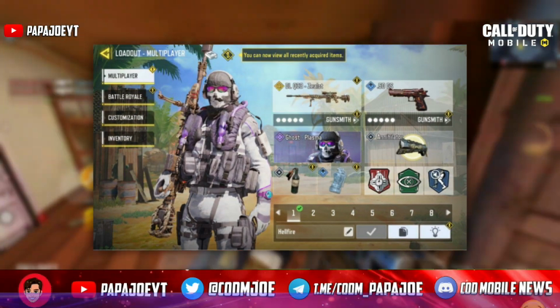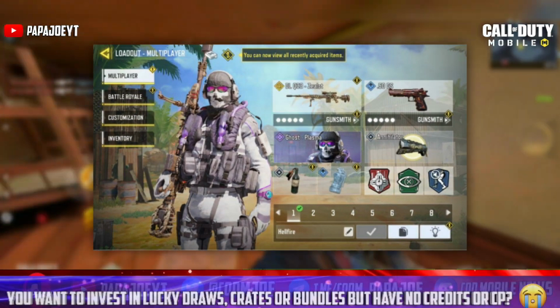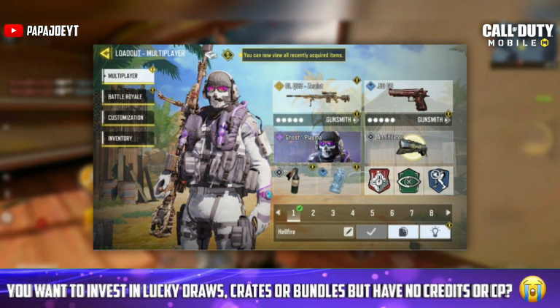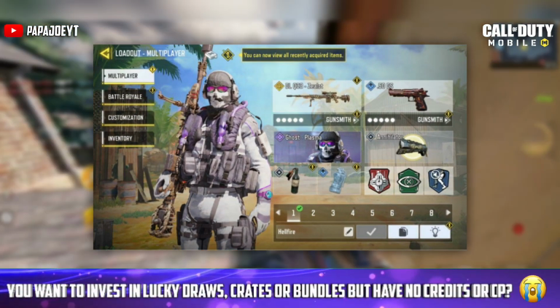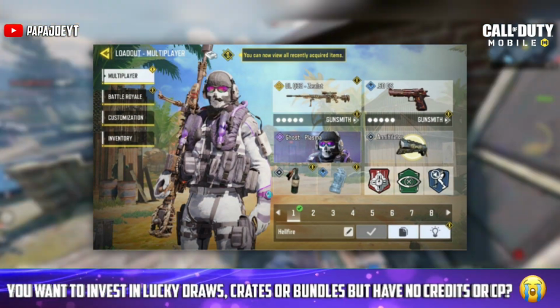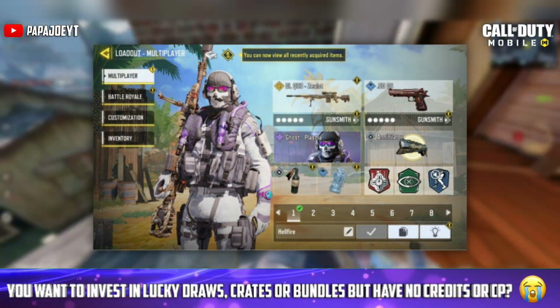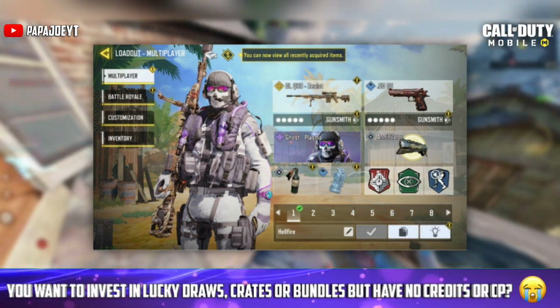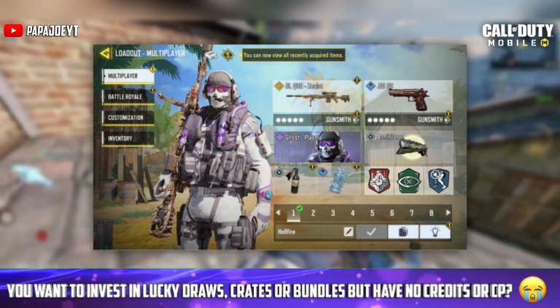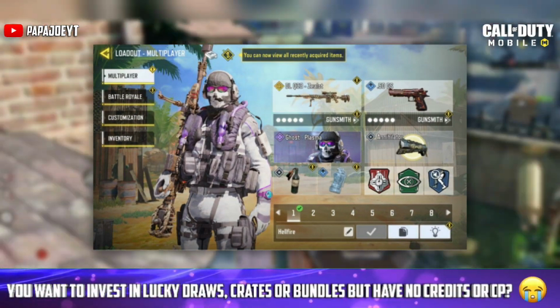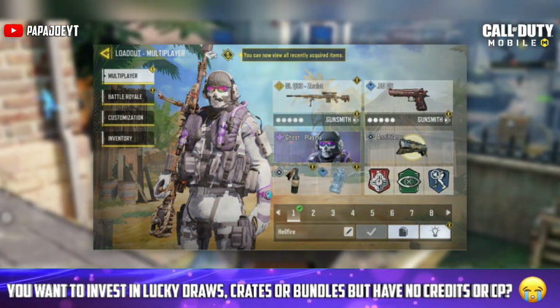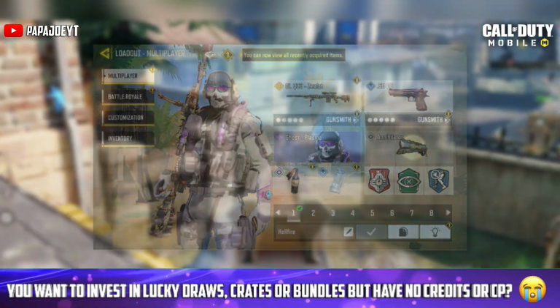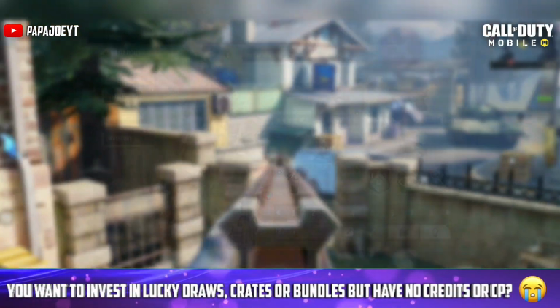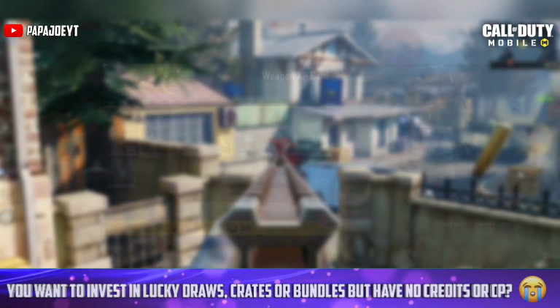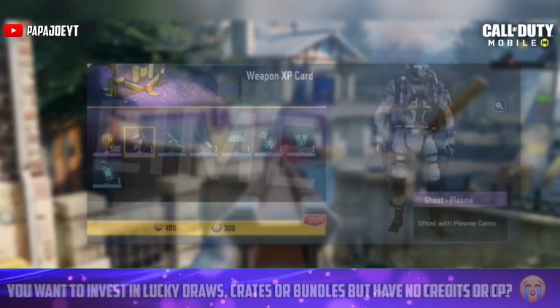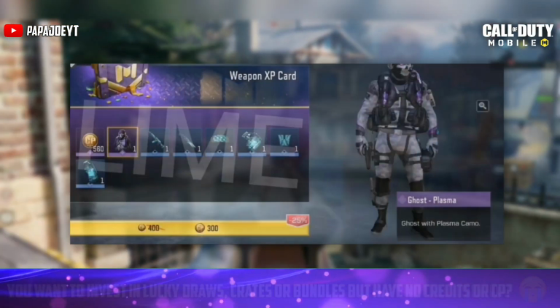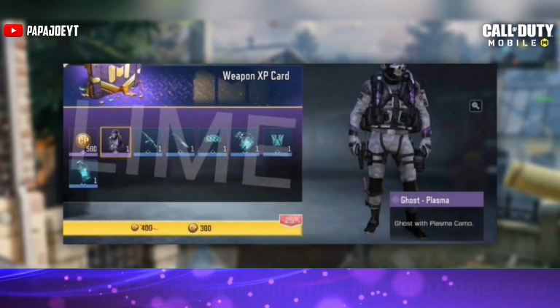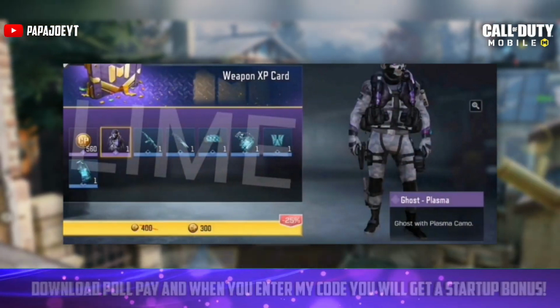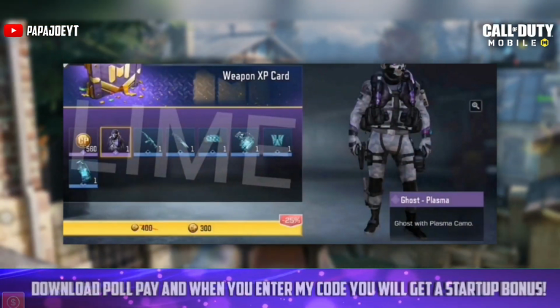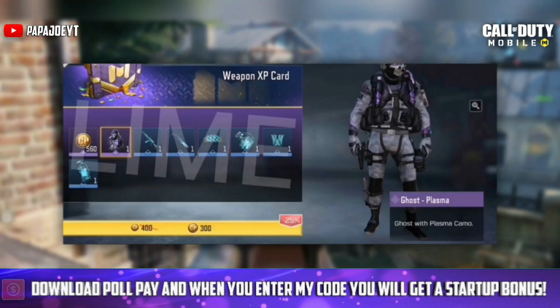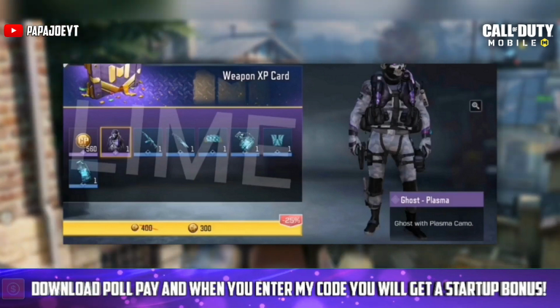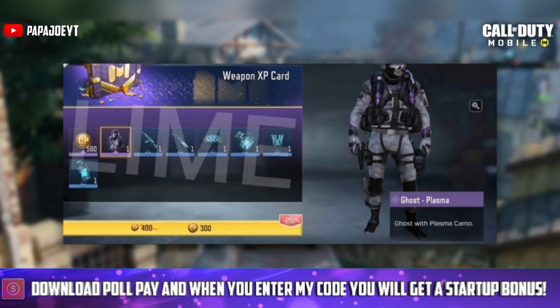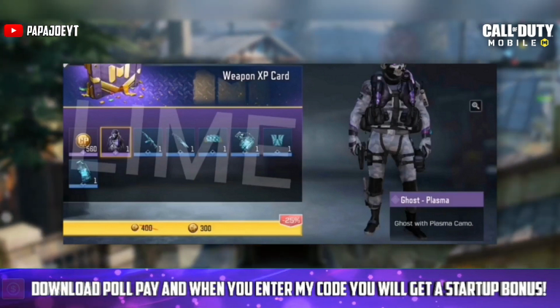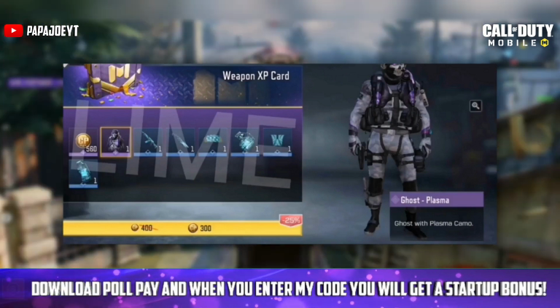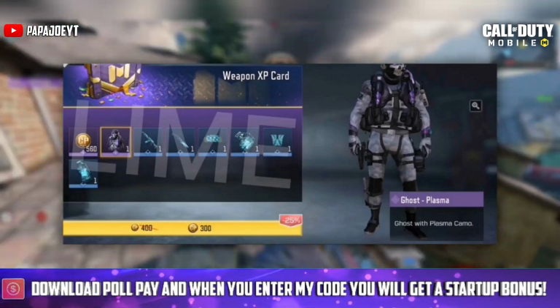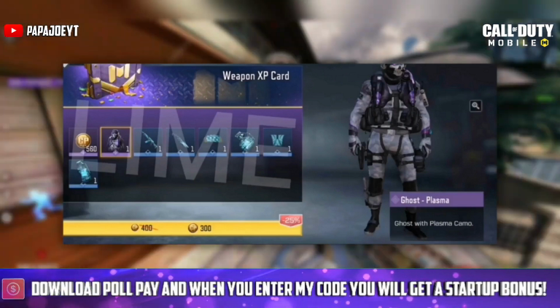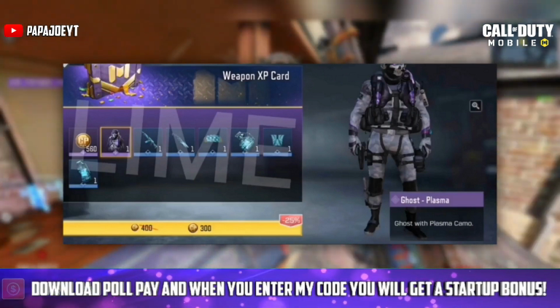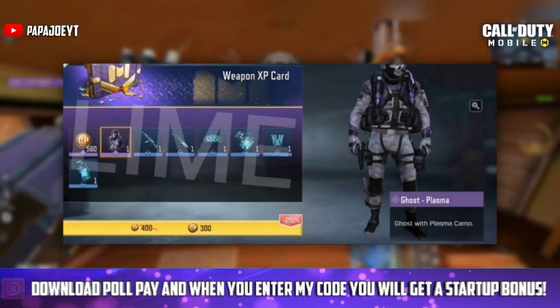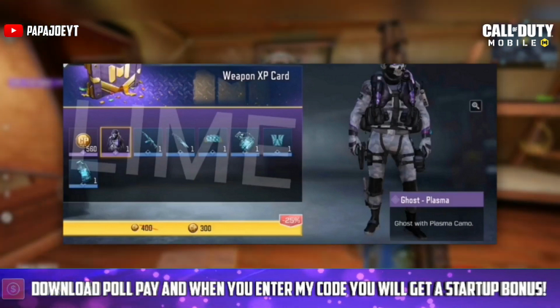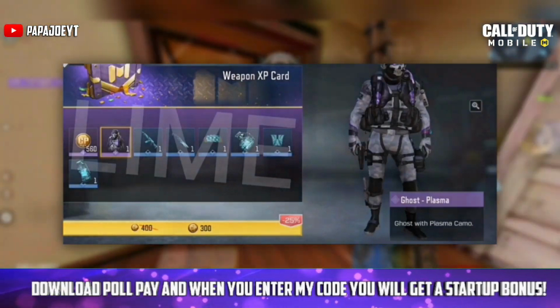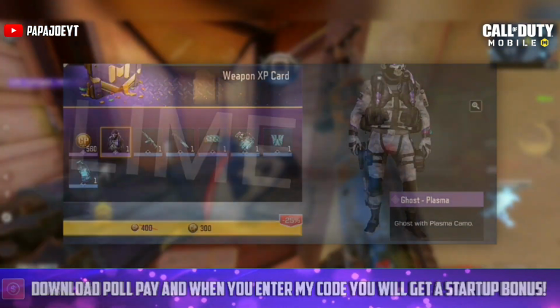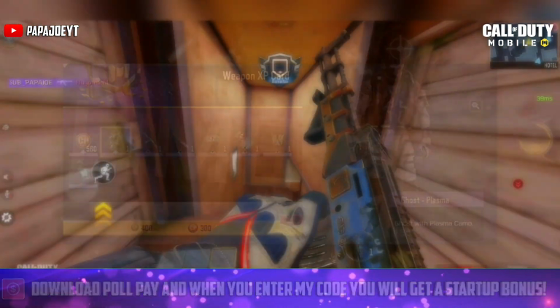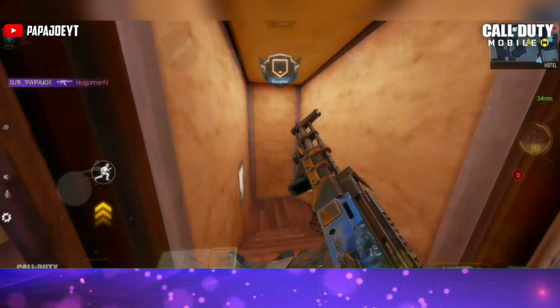The new season will see the return of the epic Ghost character skin in his plasma uniform in a bundle that will only be released to new players in Season 8.